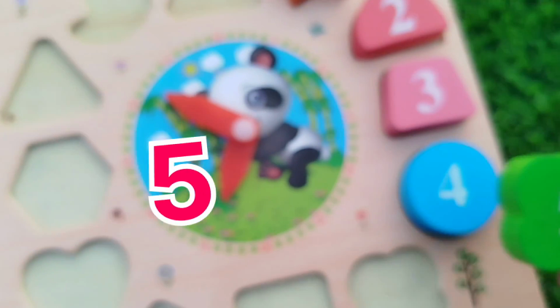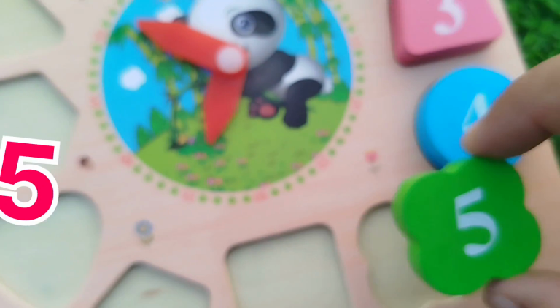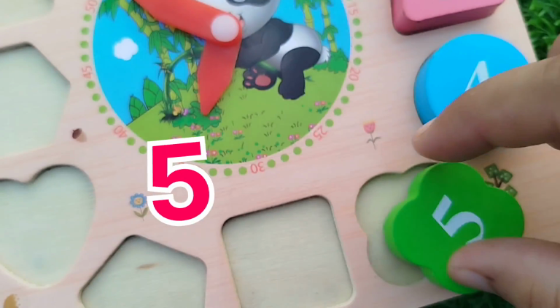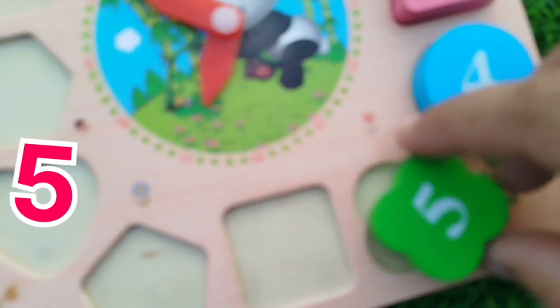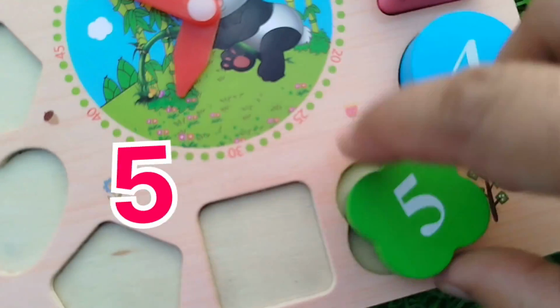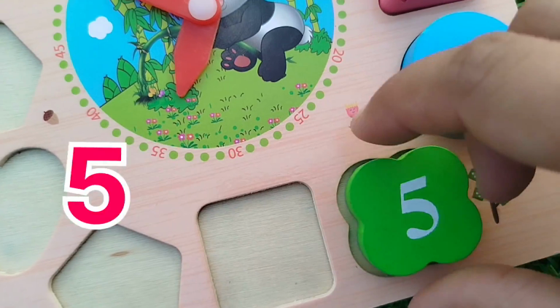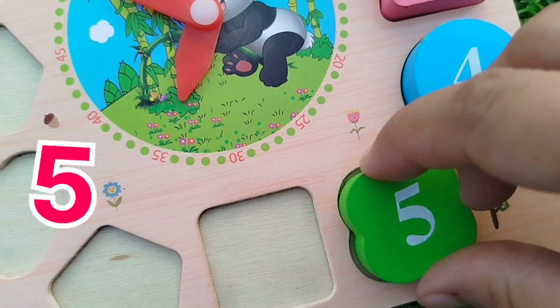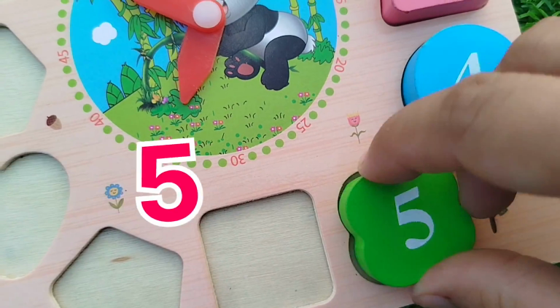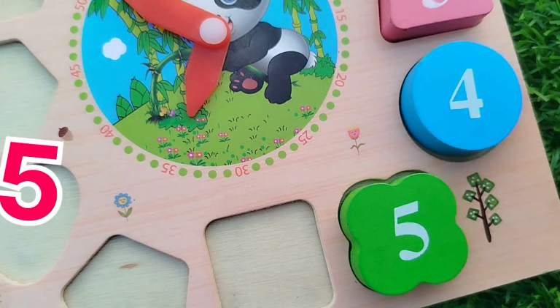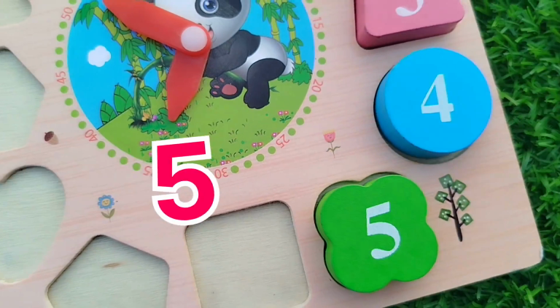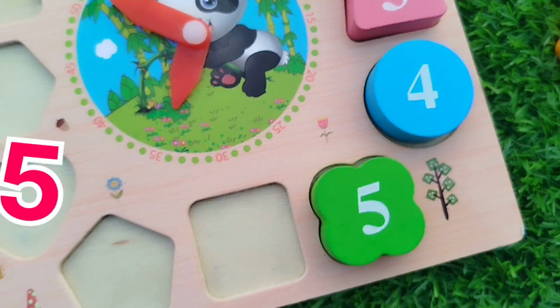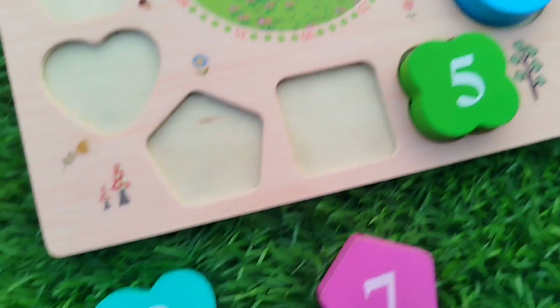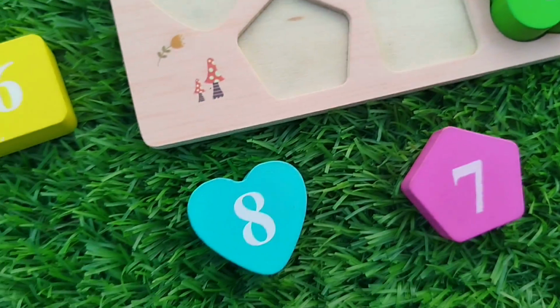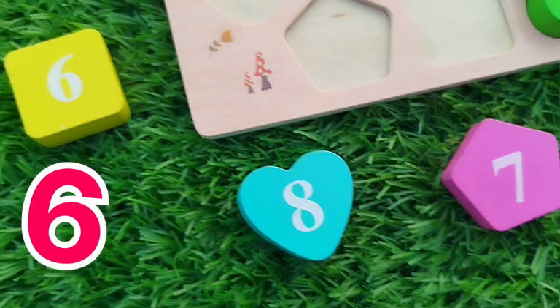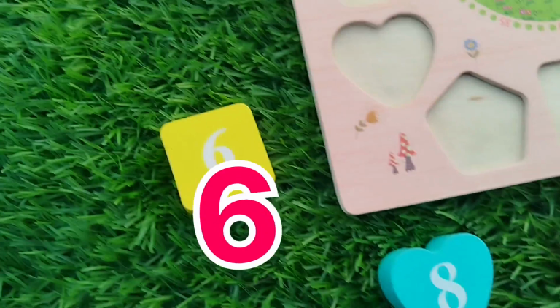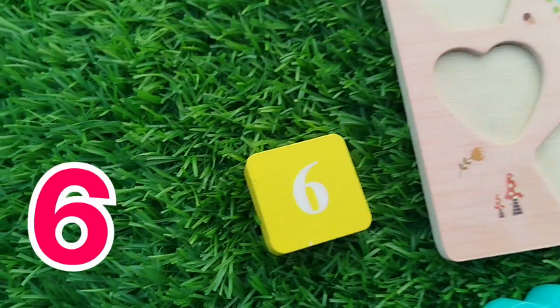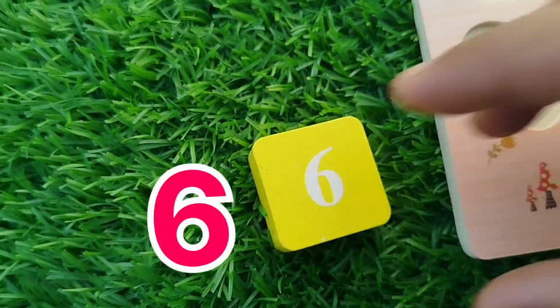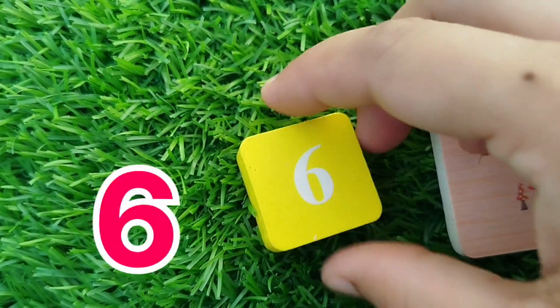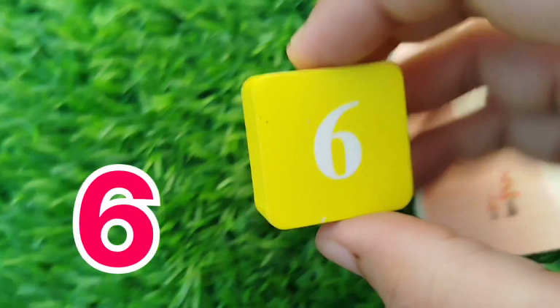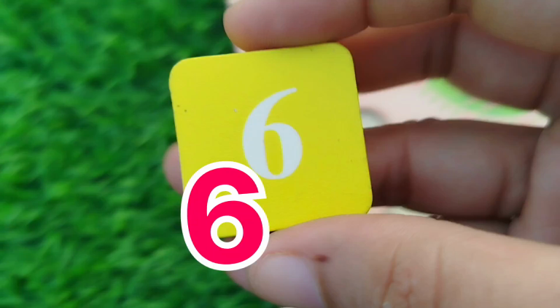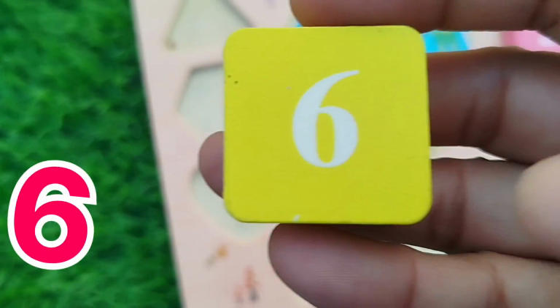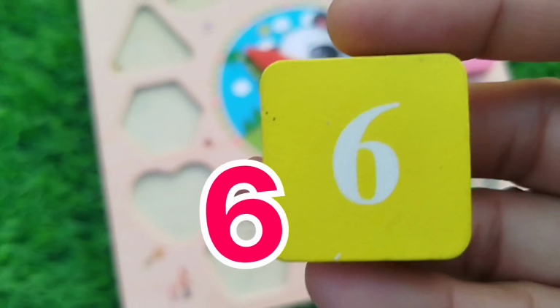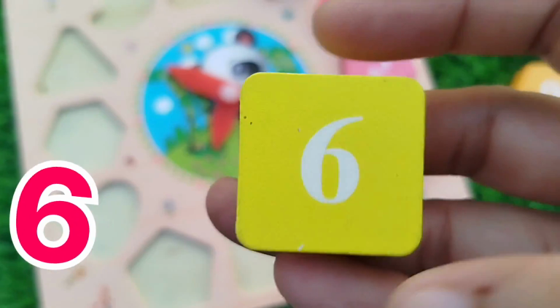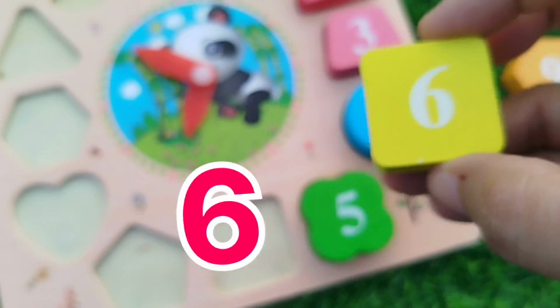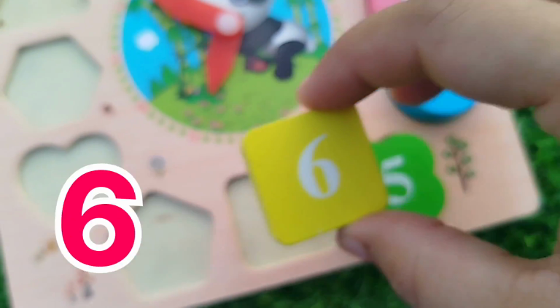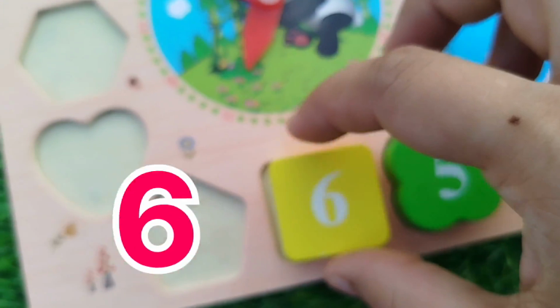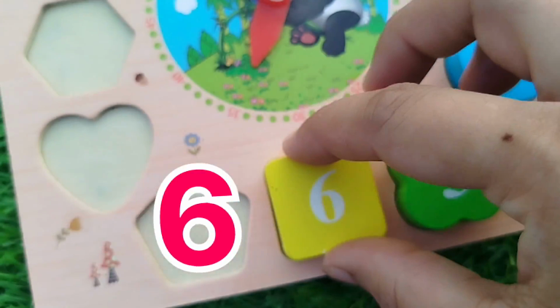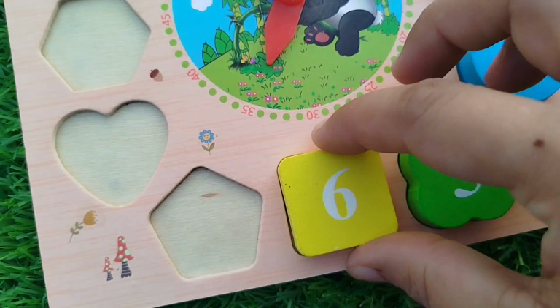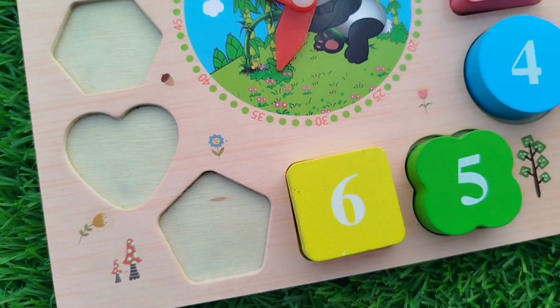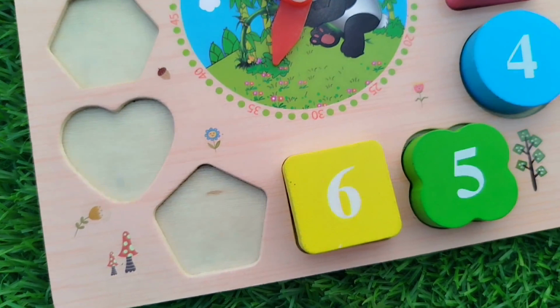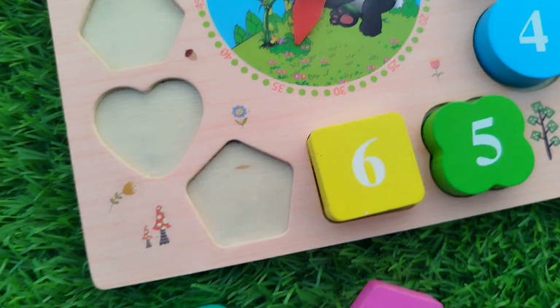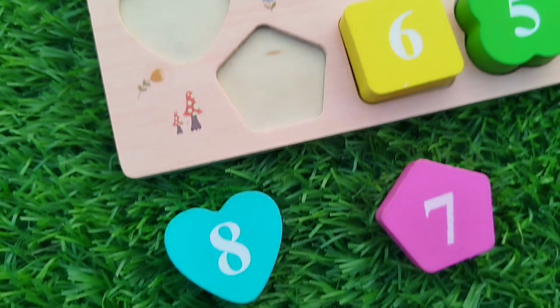The next number is number 6. Square — the square shape.